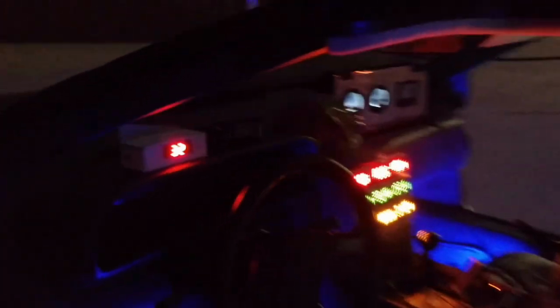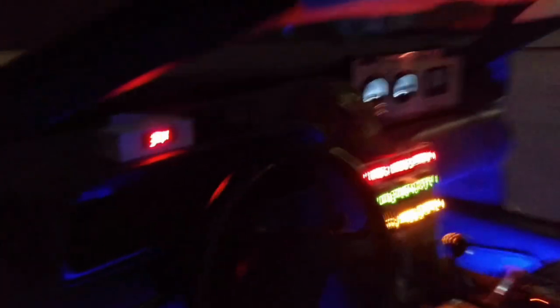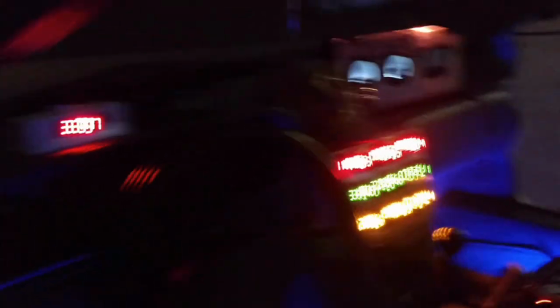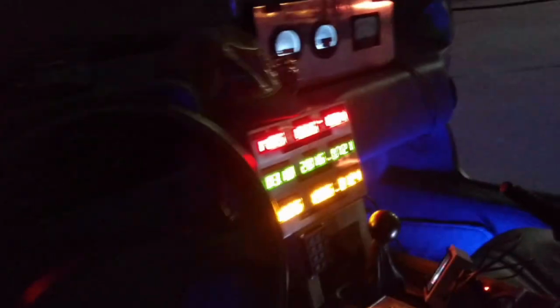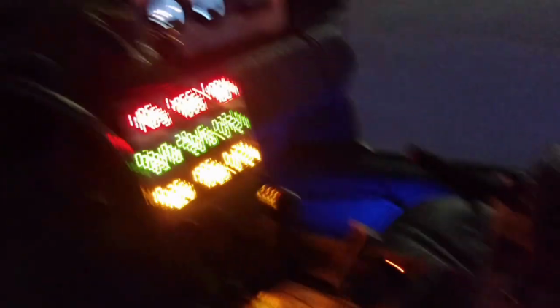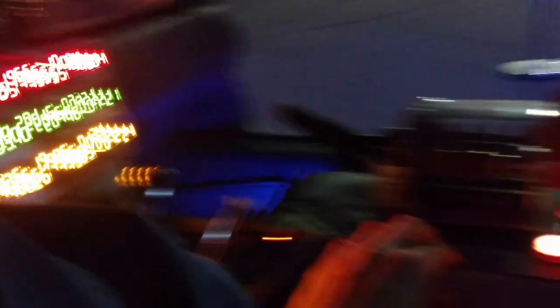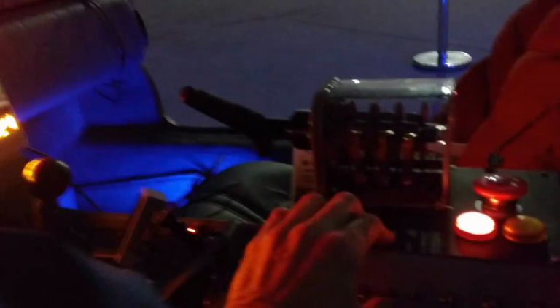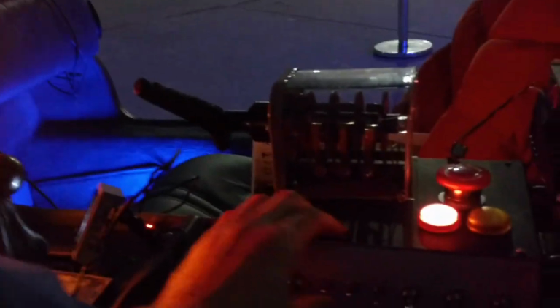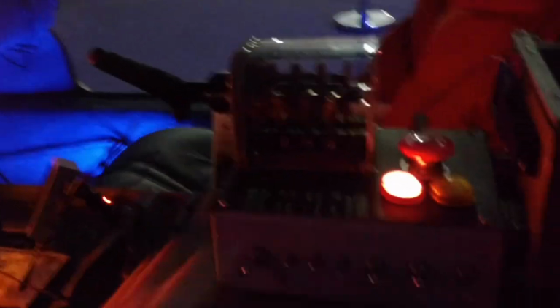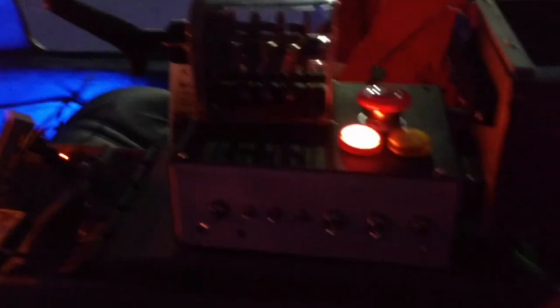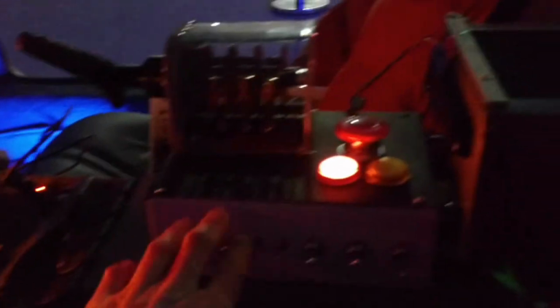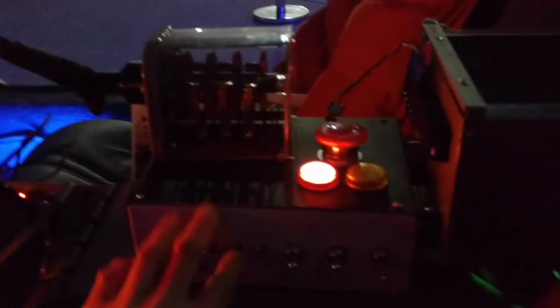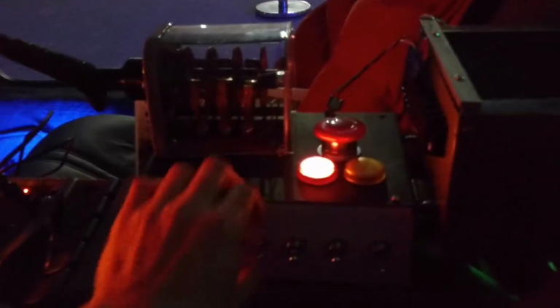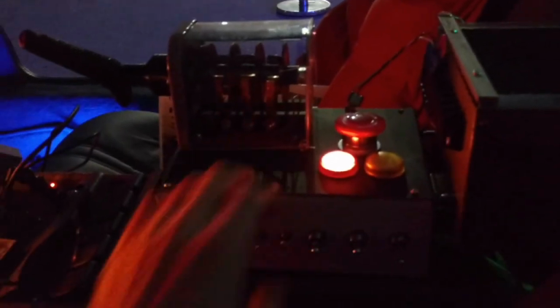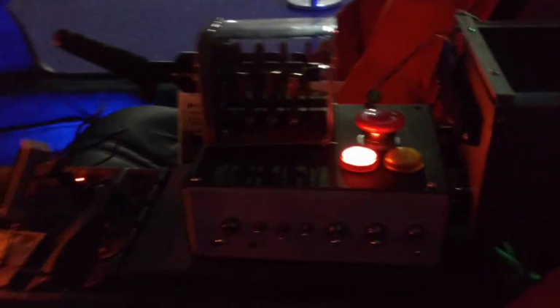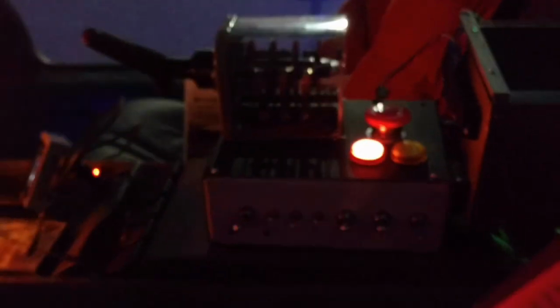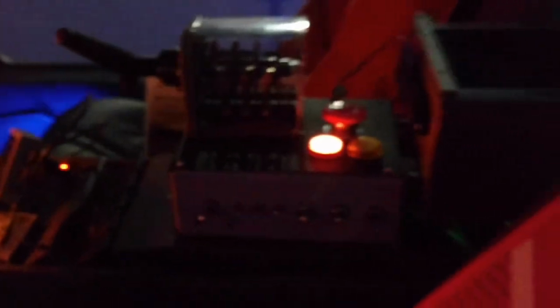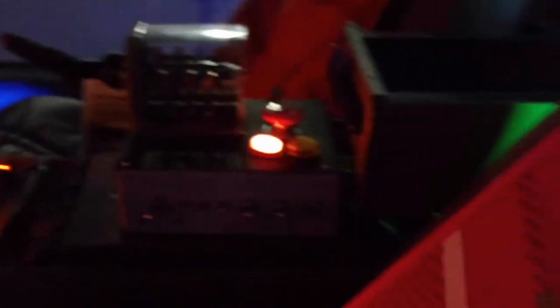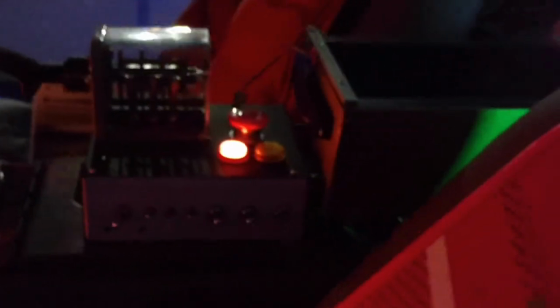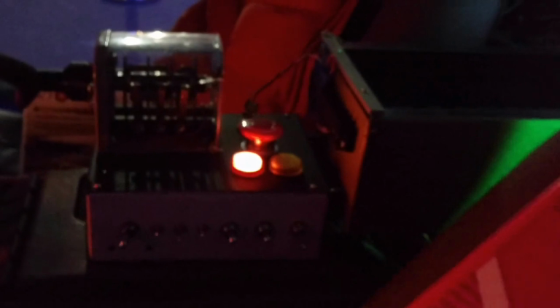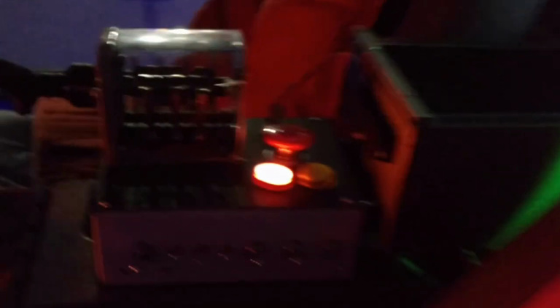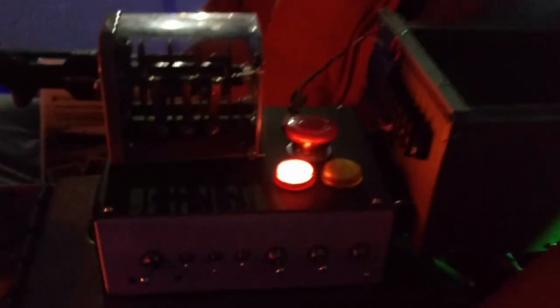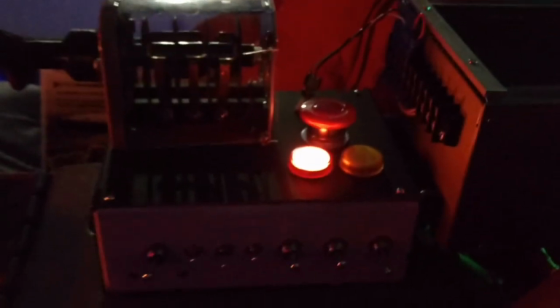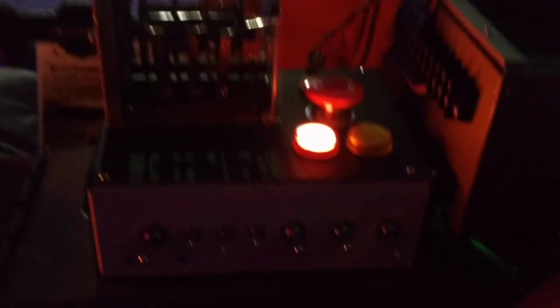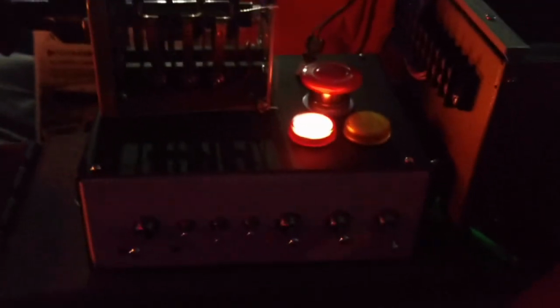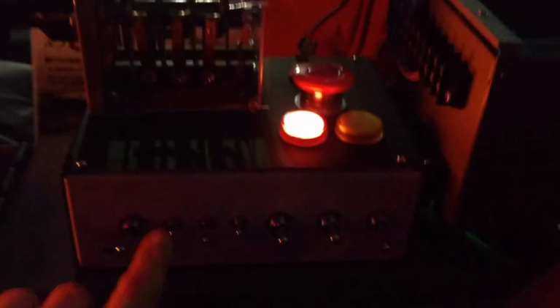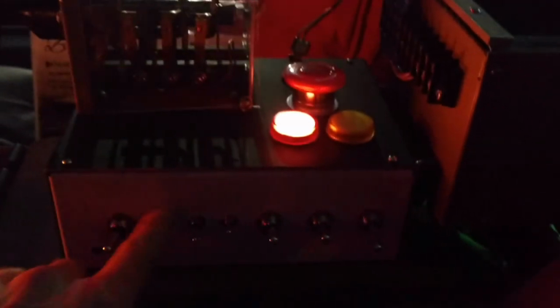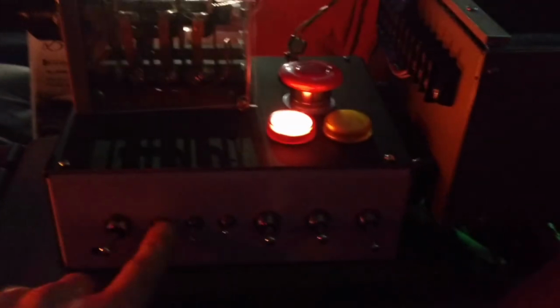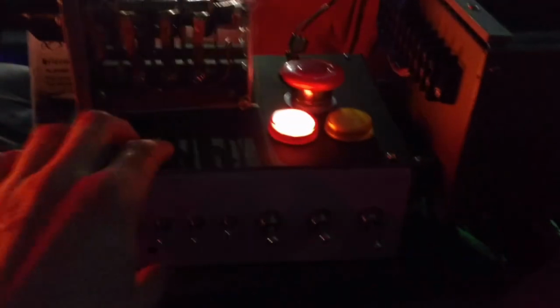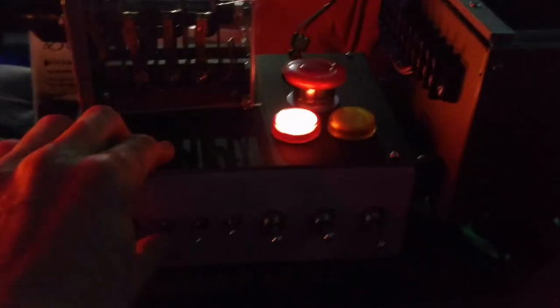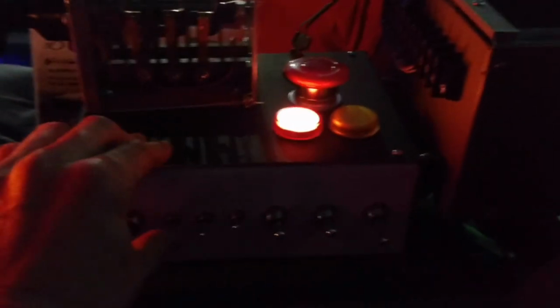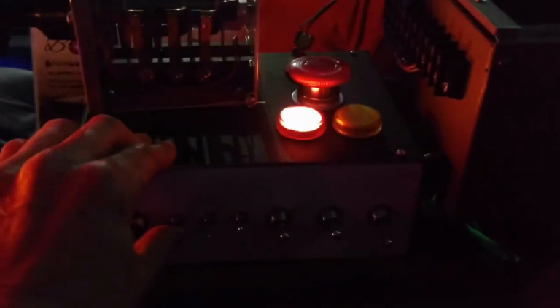We've essentially integrated everything into one now. So we have the capability of basically selecting any music we want with these buttons. This one turns off the music and all.